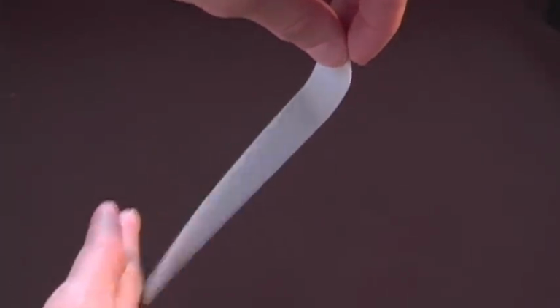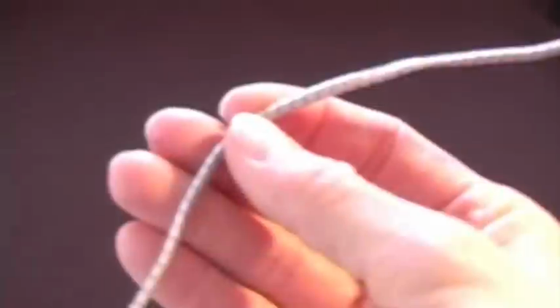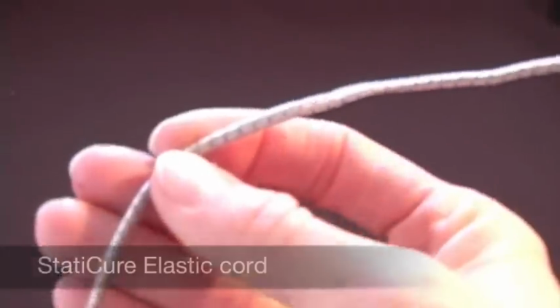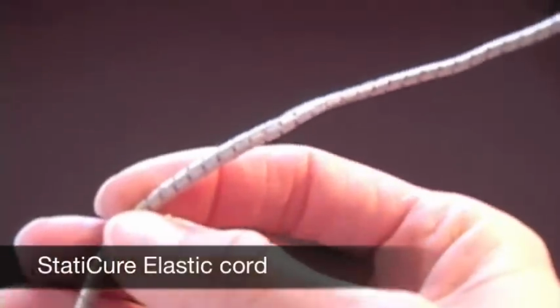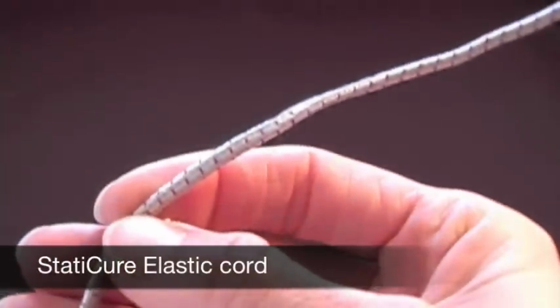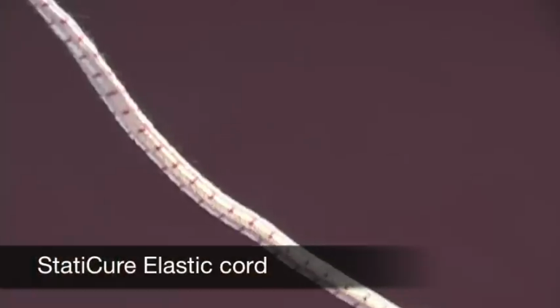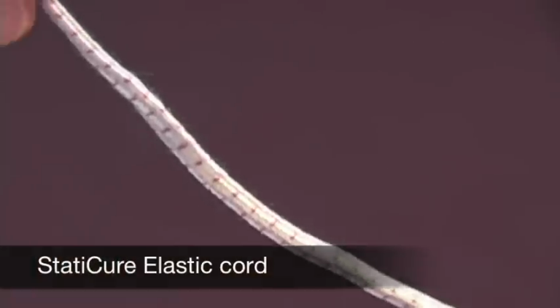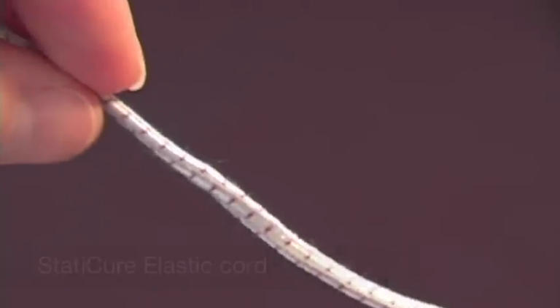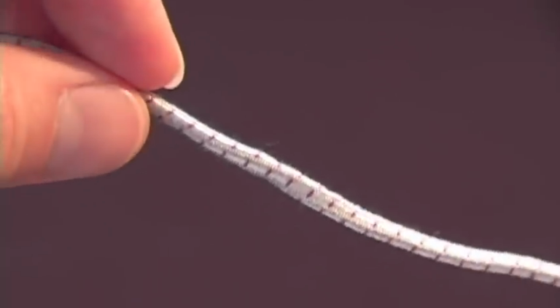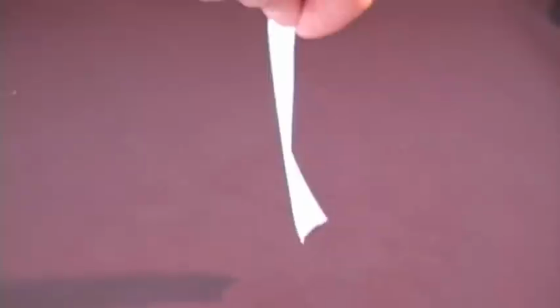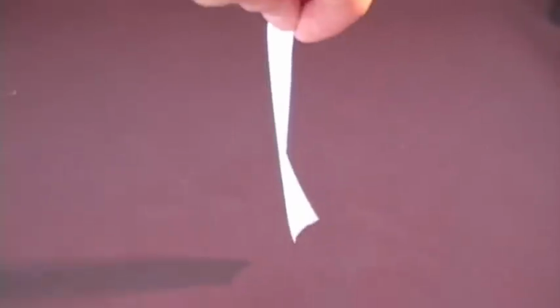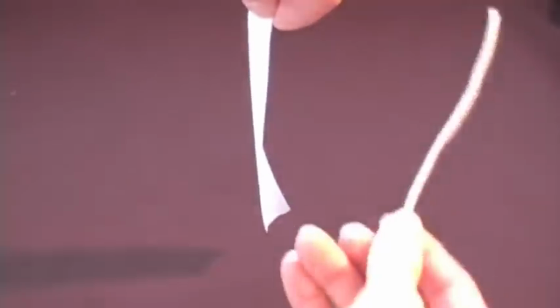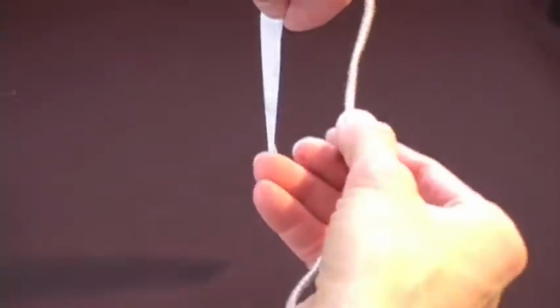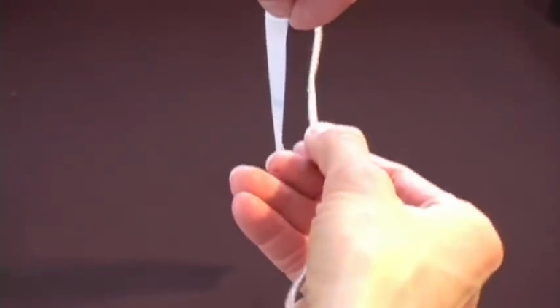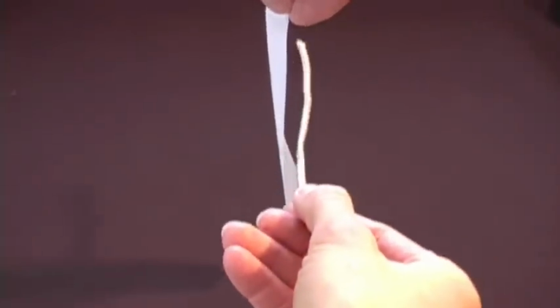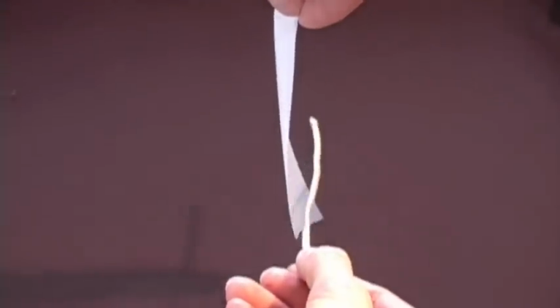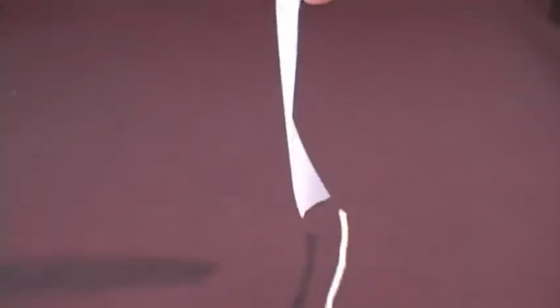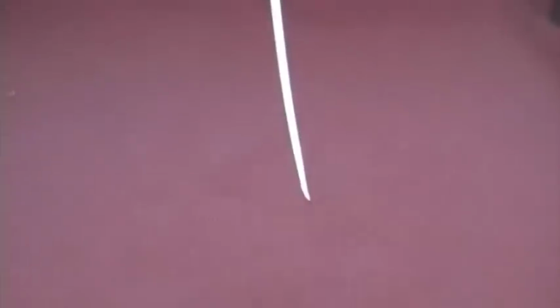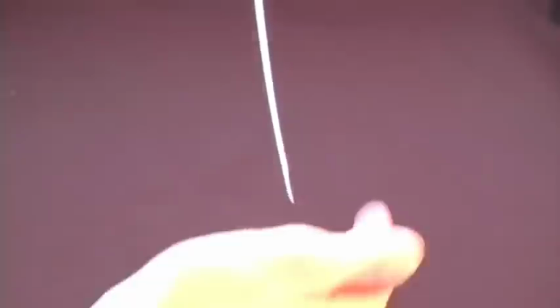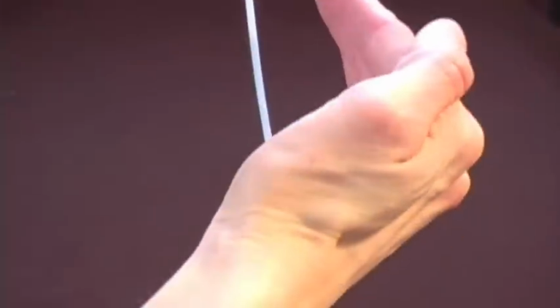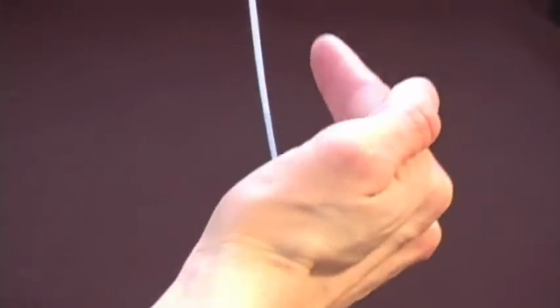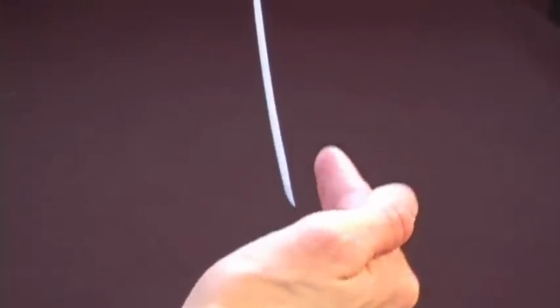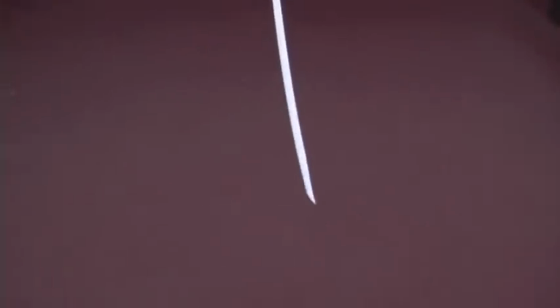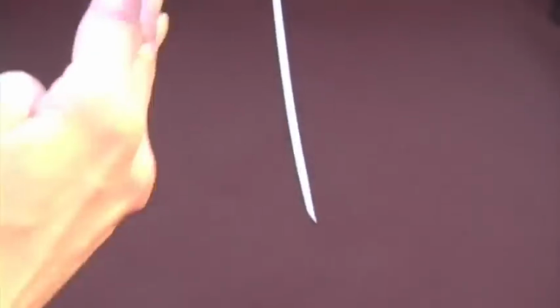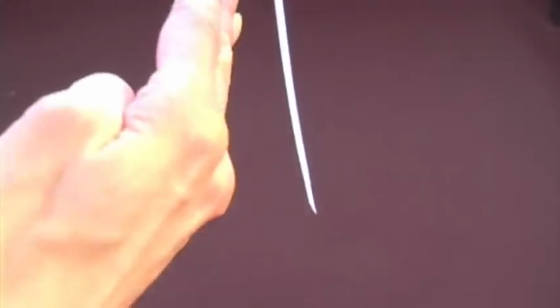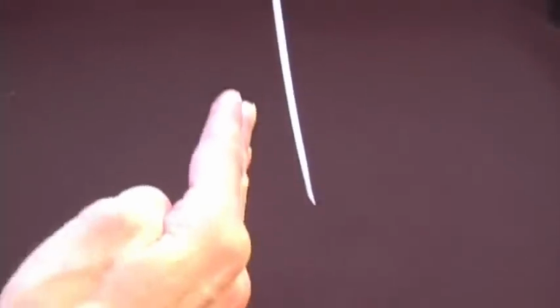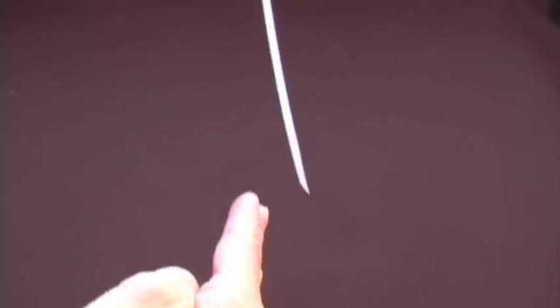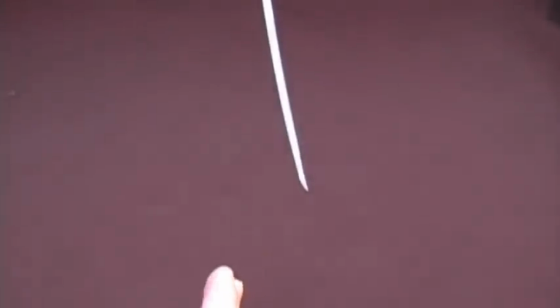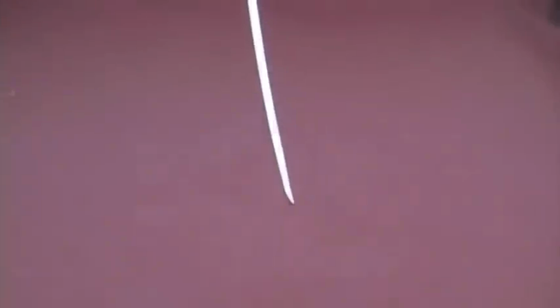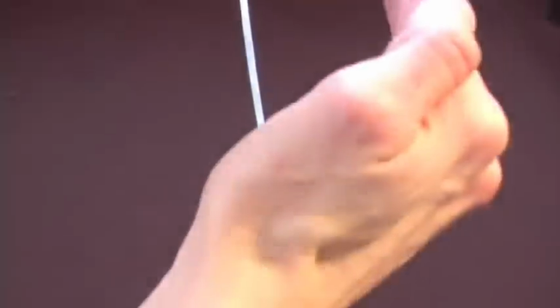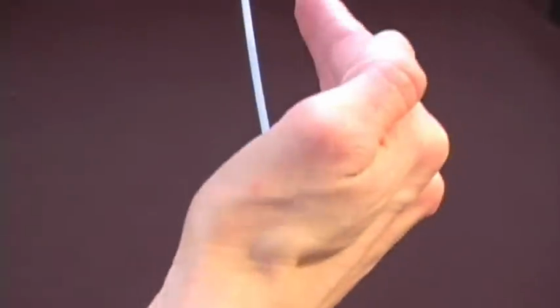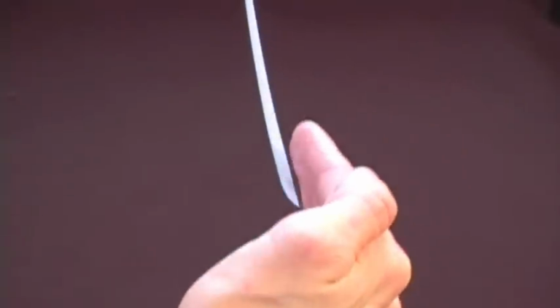The solution is the Static Cure elastic cord. When I pass the Static Cure elastic cord near the tape, you can see that it has quickly and easily removed the static charge from the tape.